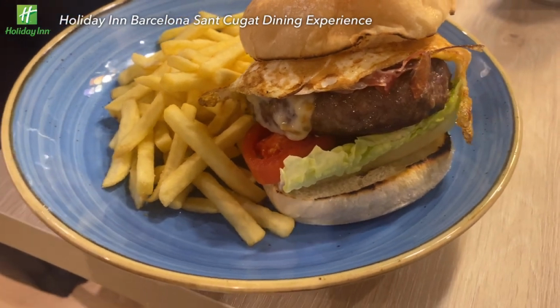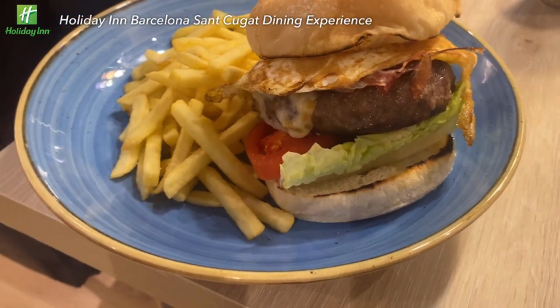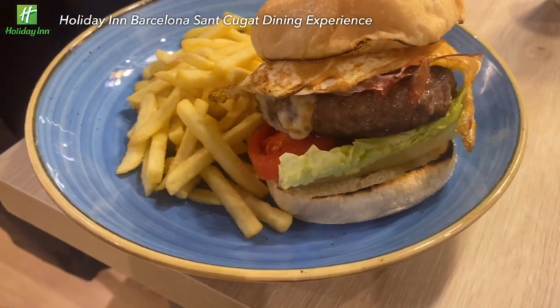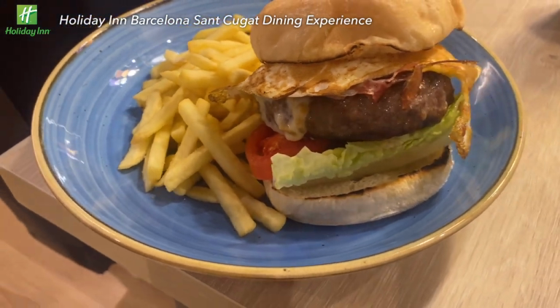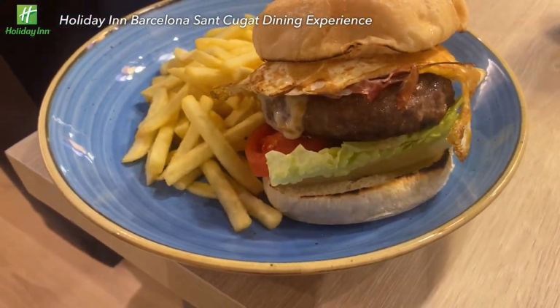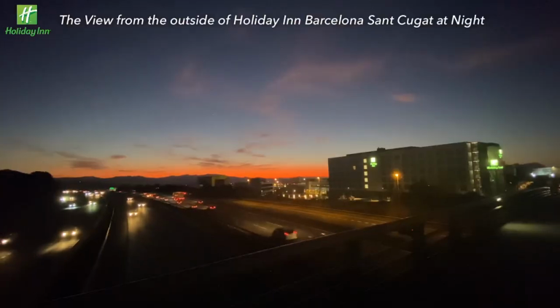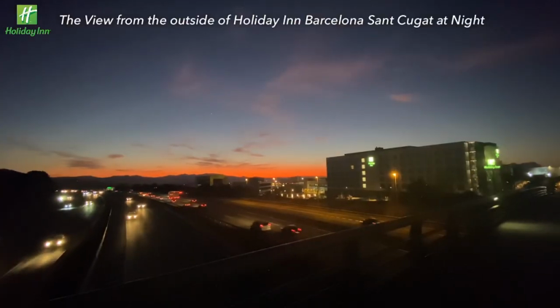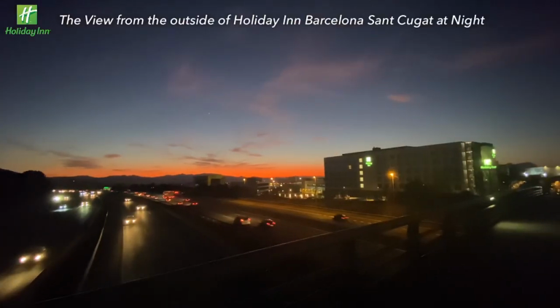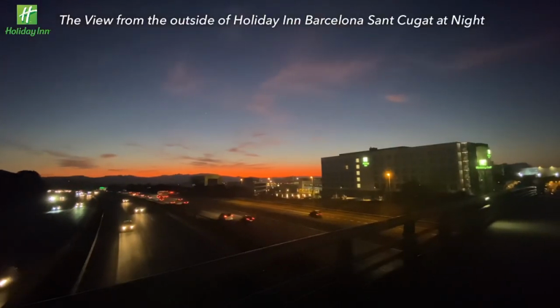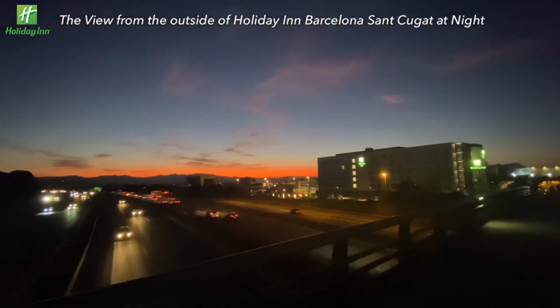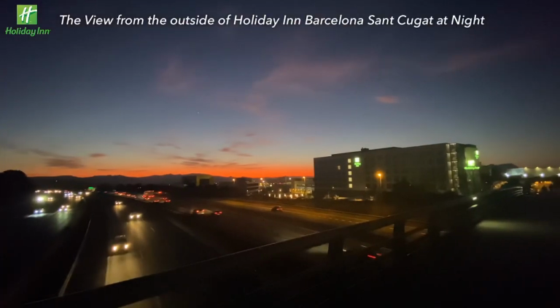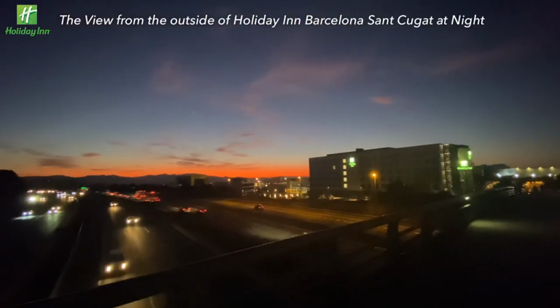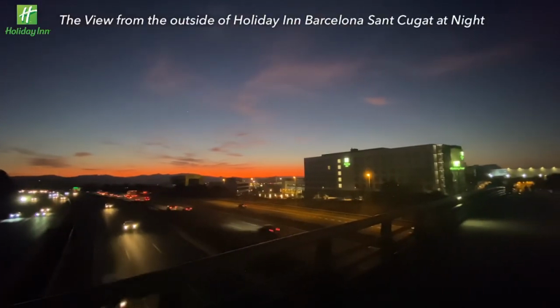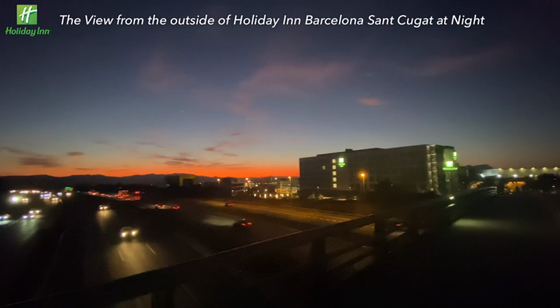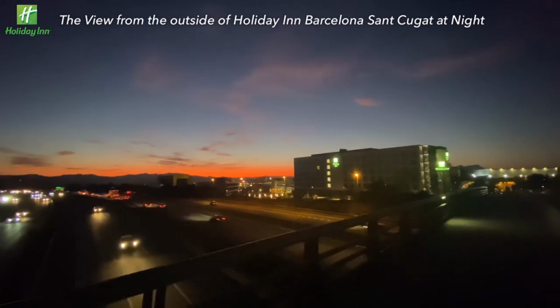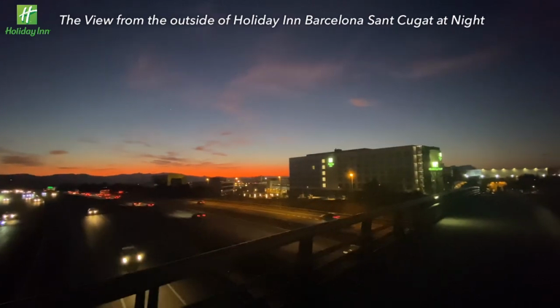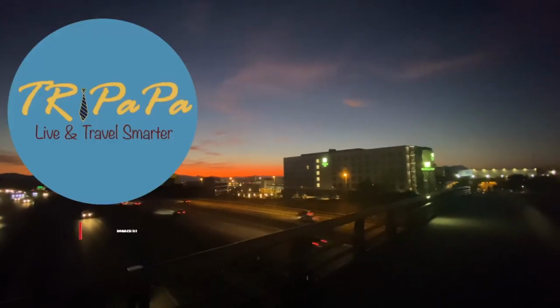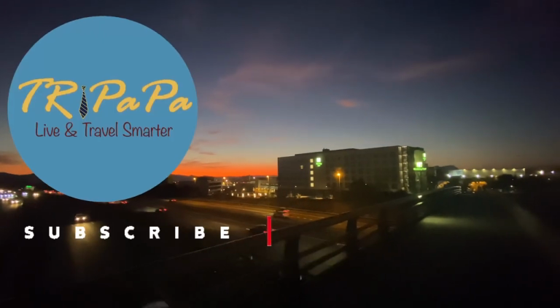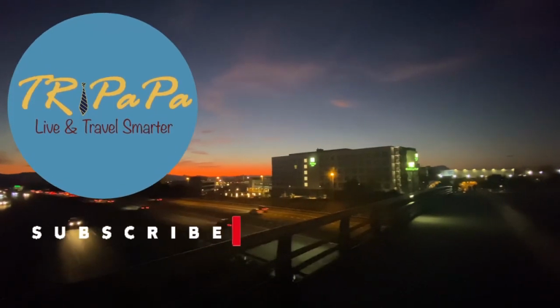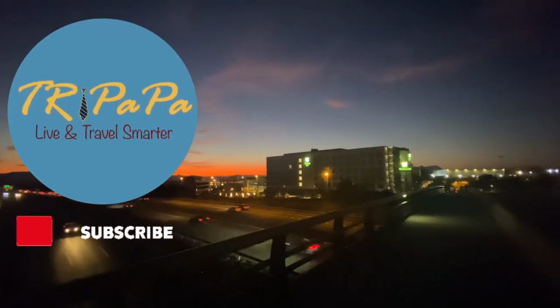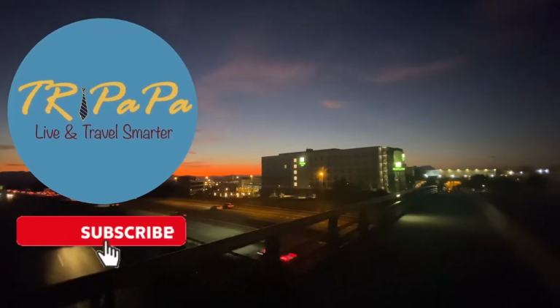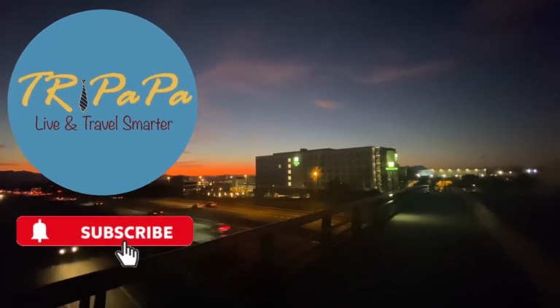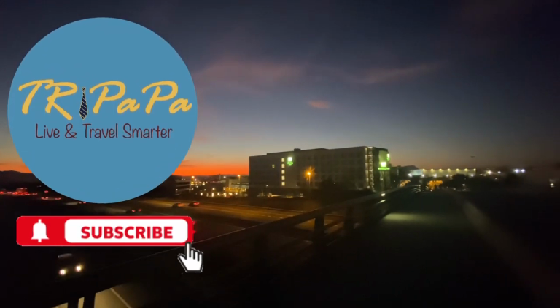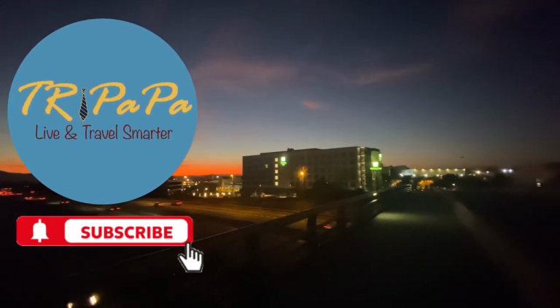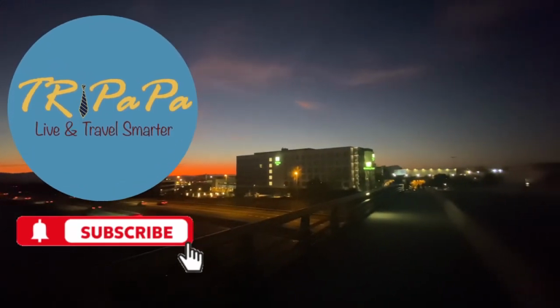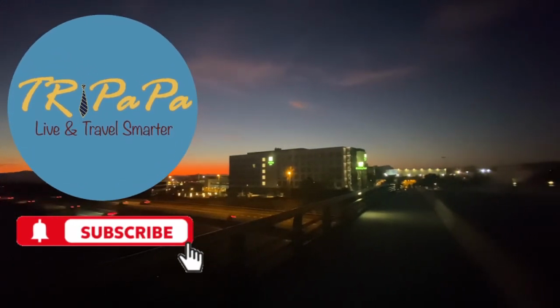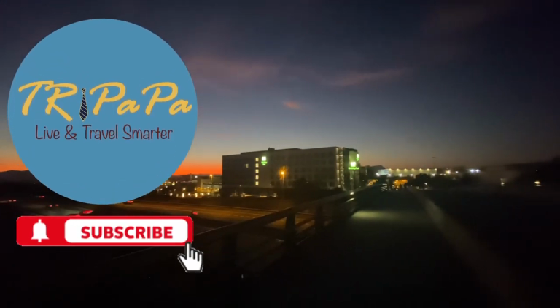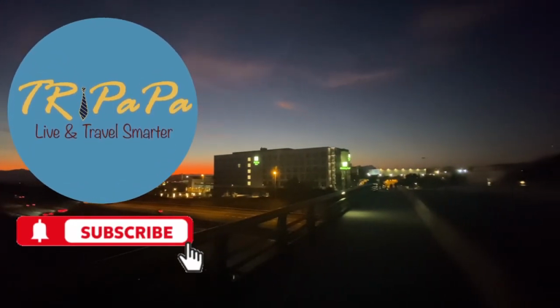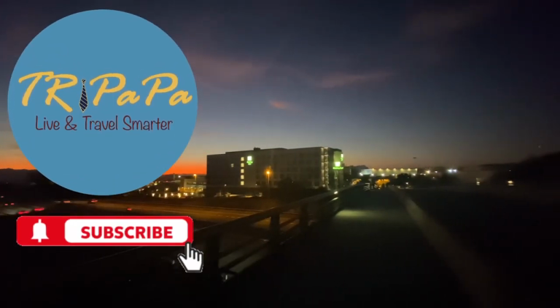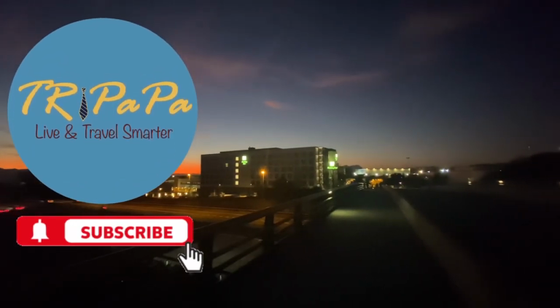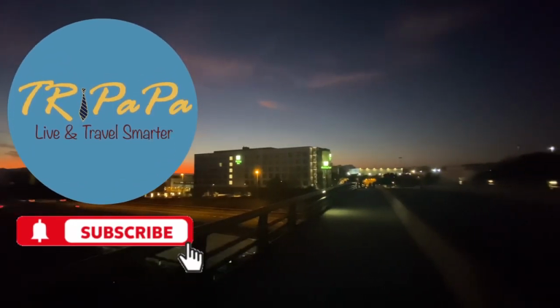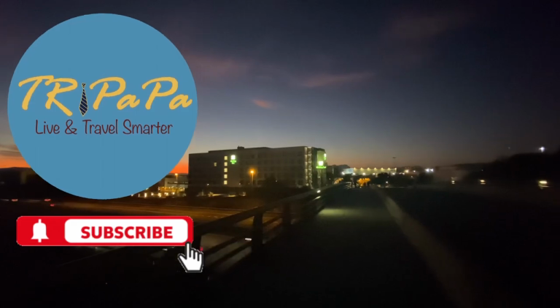Before we move to the next day, I hope you've been inspired by my videos. If you like and subscribe, it encourages me to provide more quality content in the future.